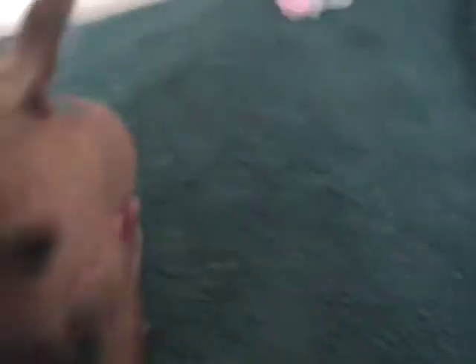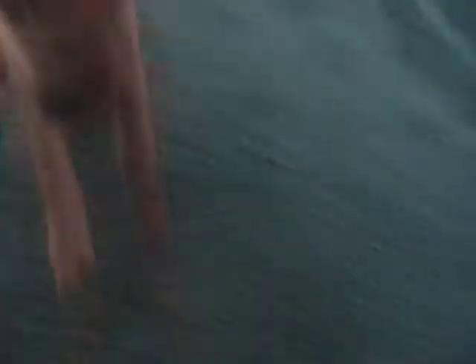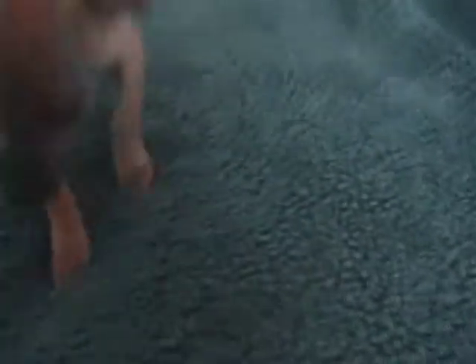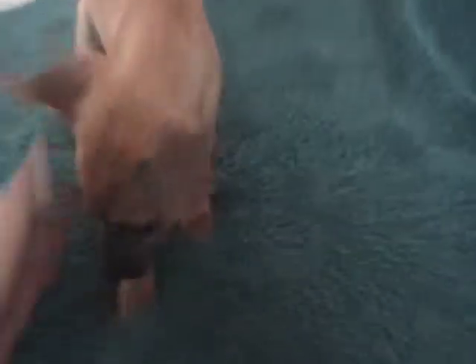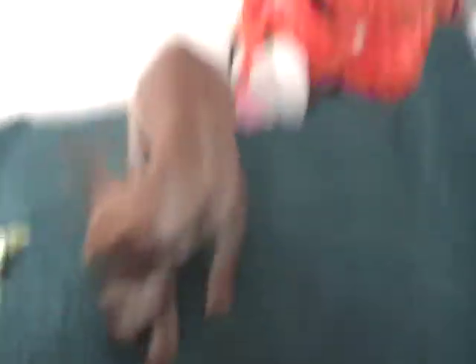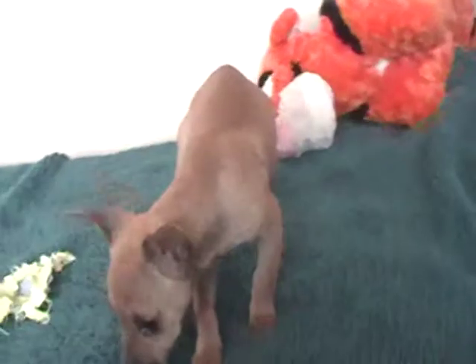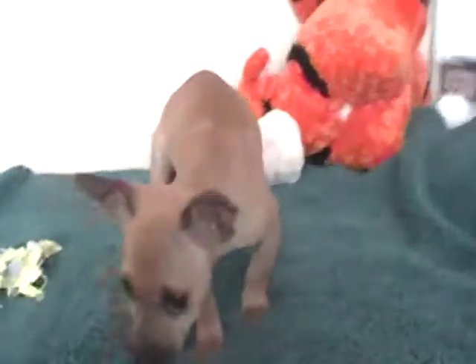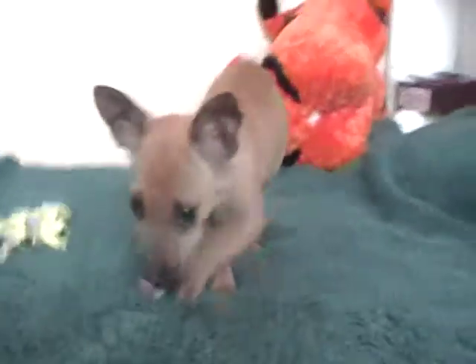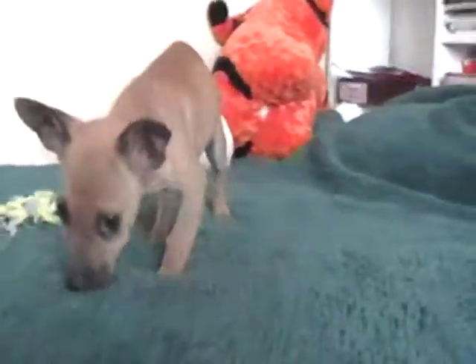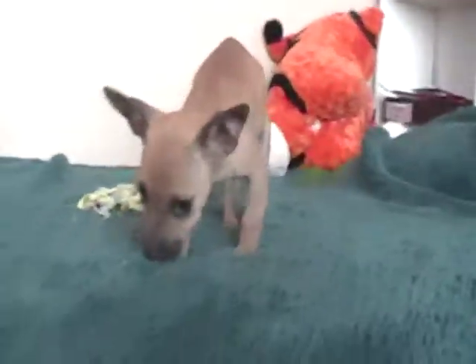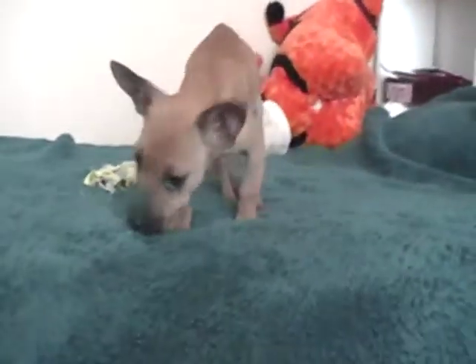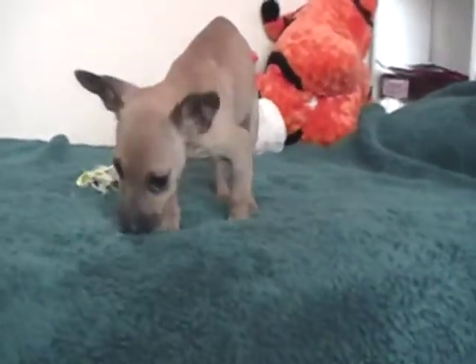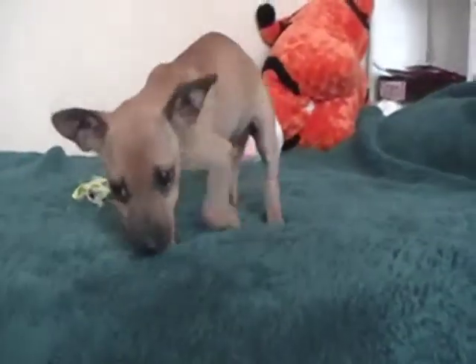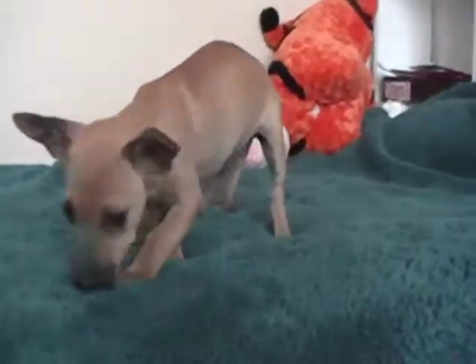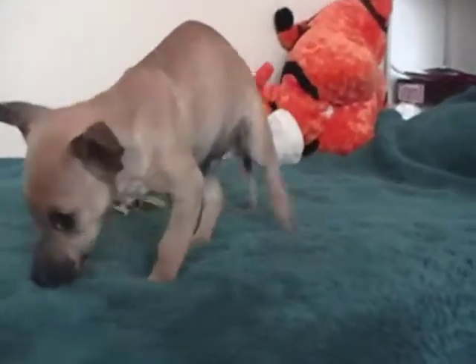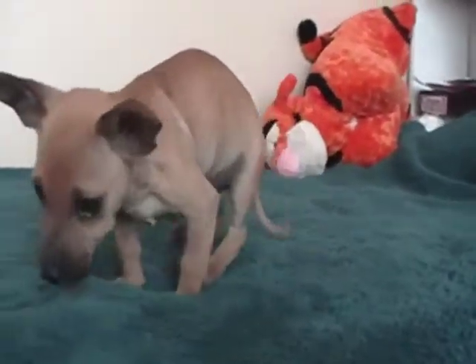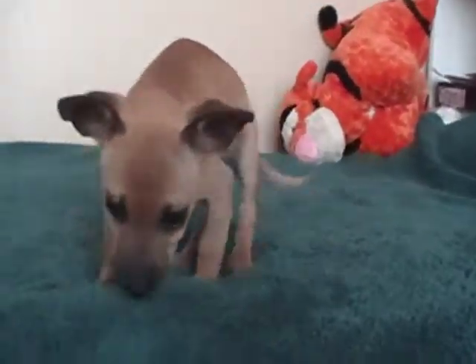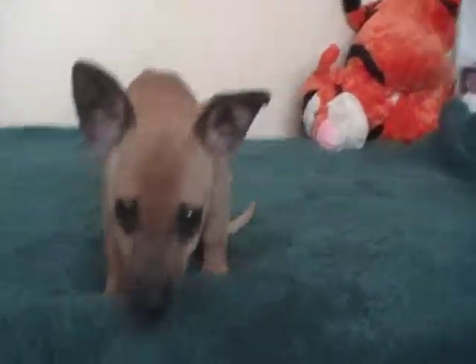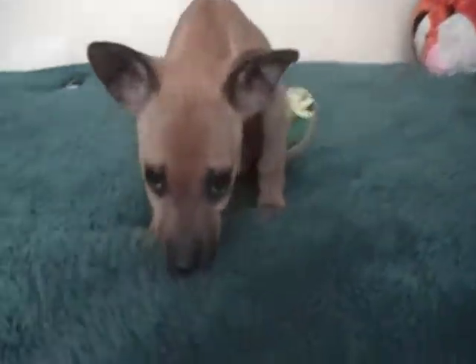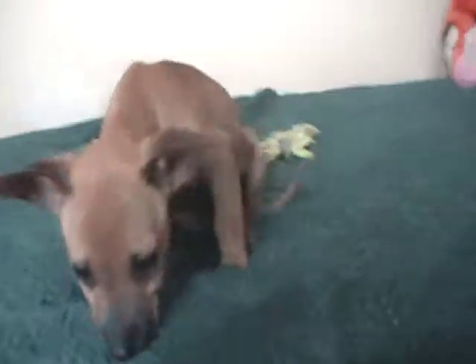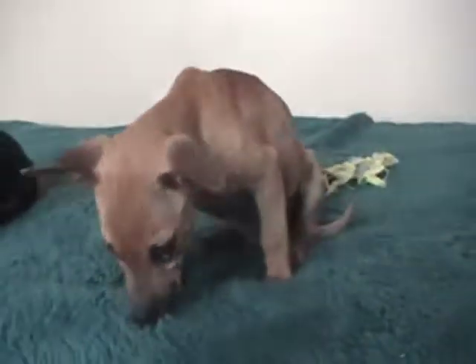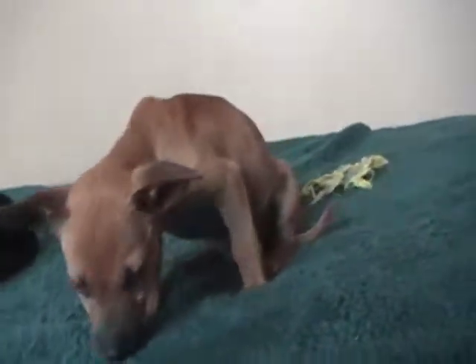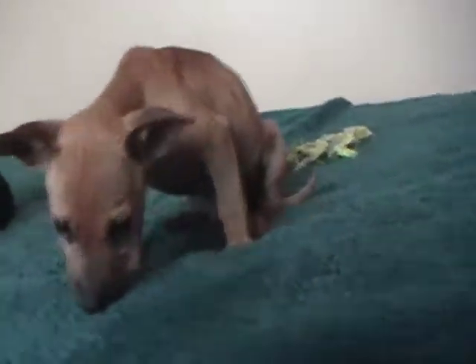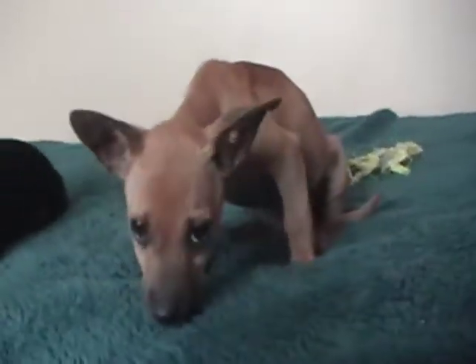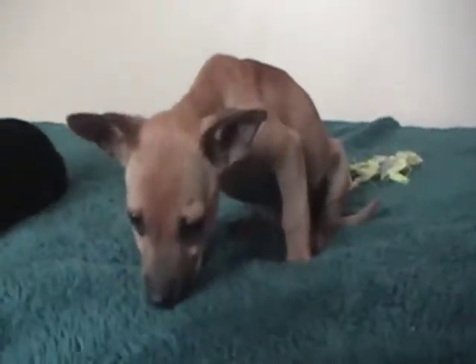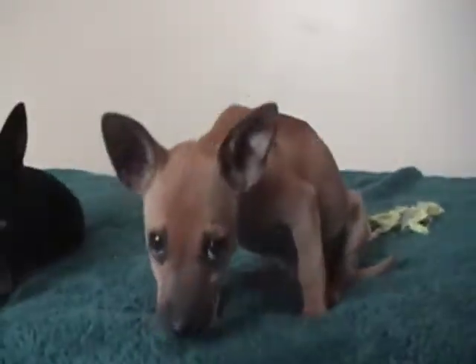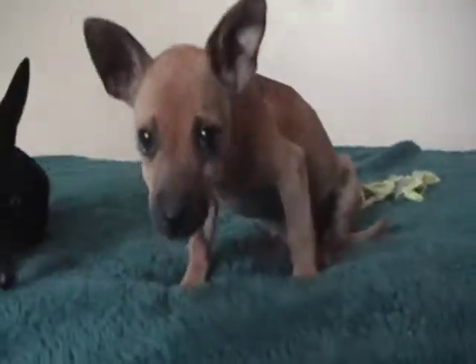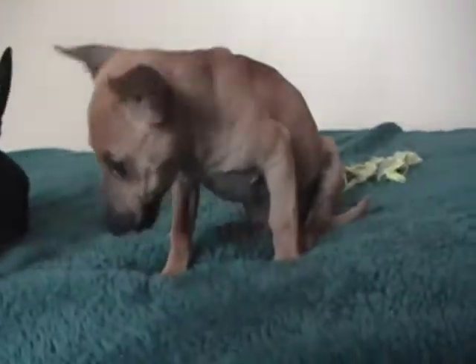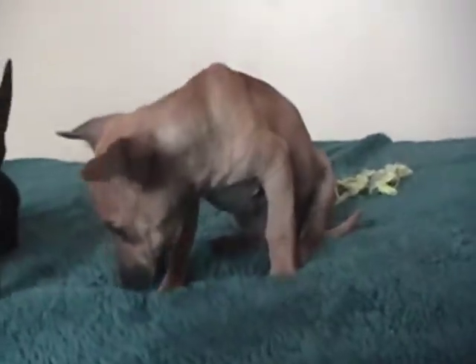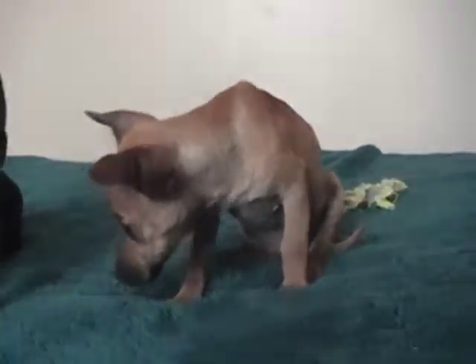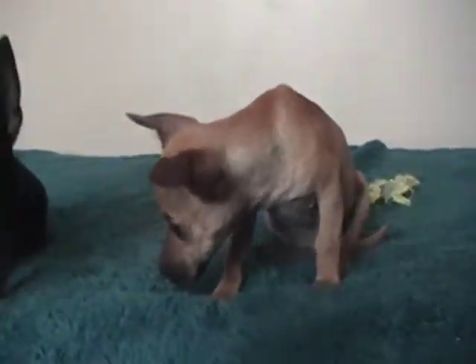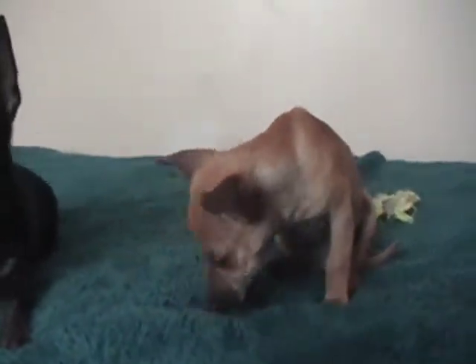He's probably gonna be around maybe six pounds full grown, maybe seven. You never know, but he's gonna be little.